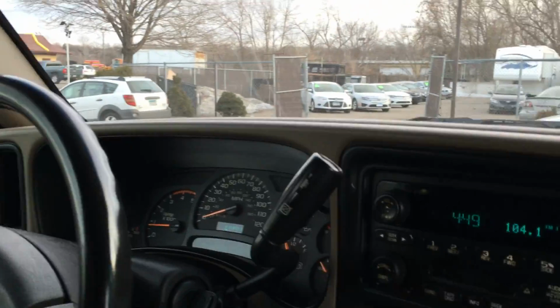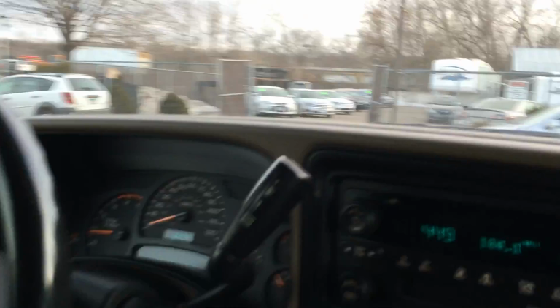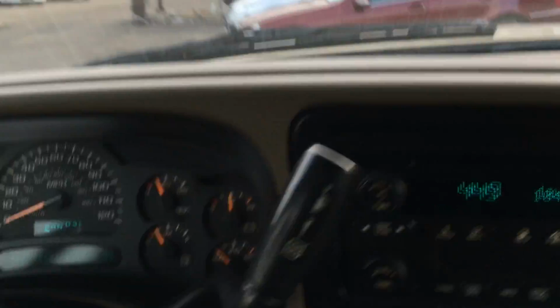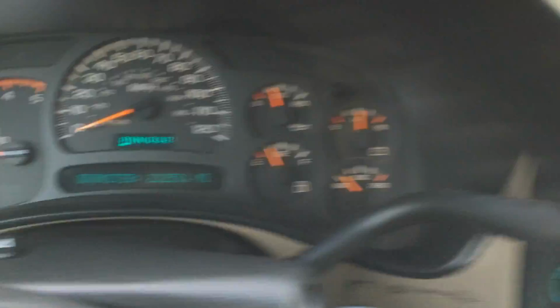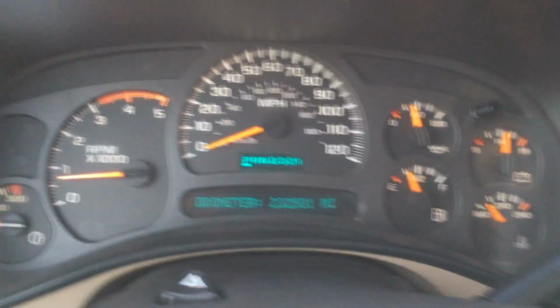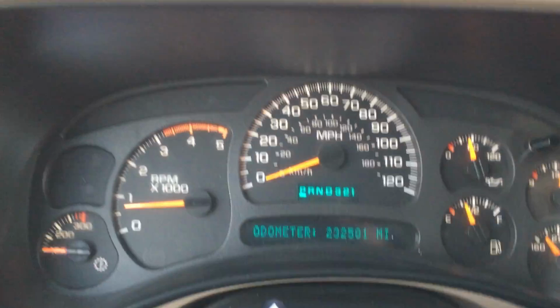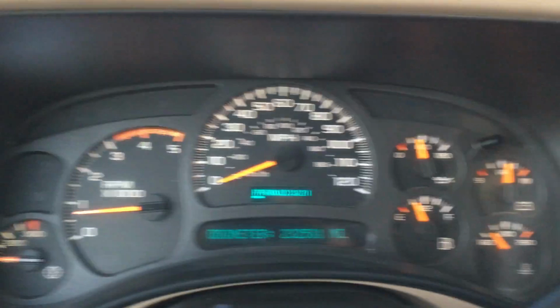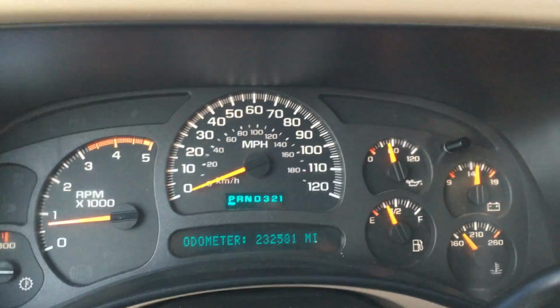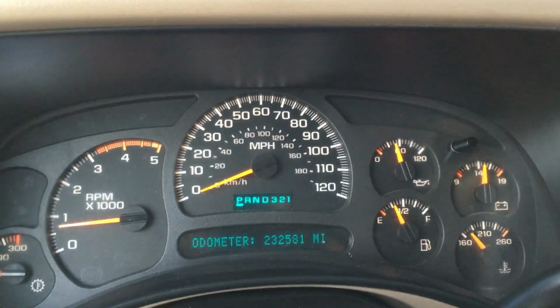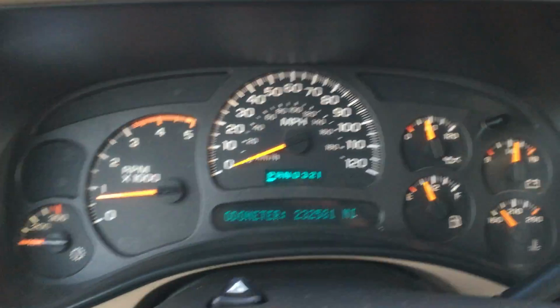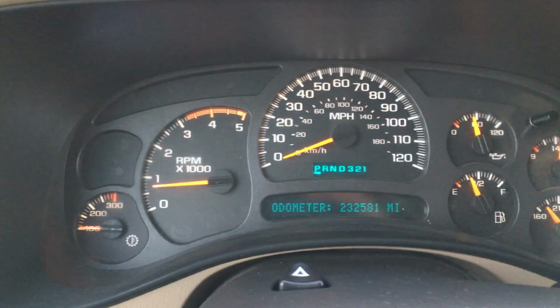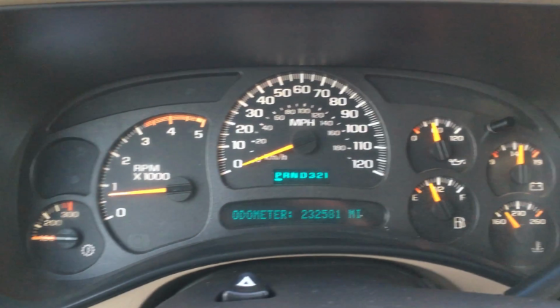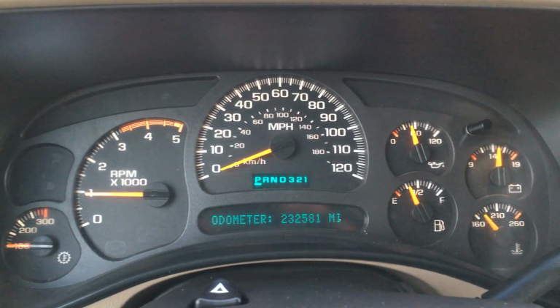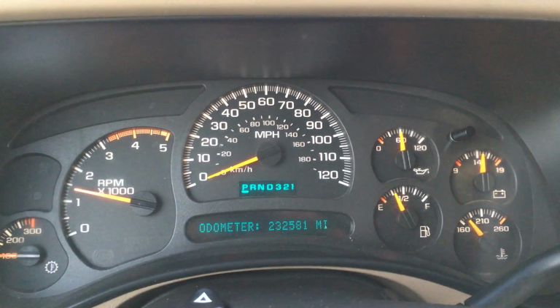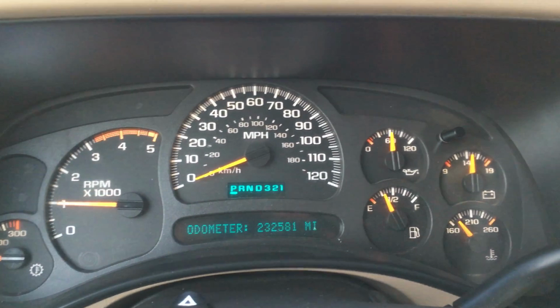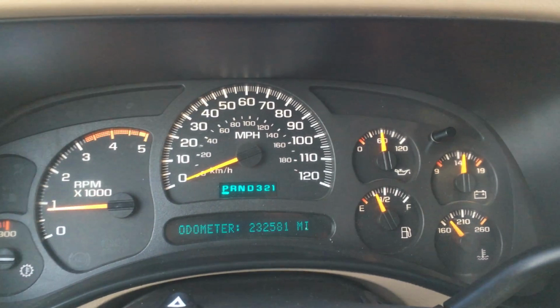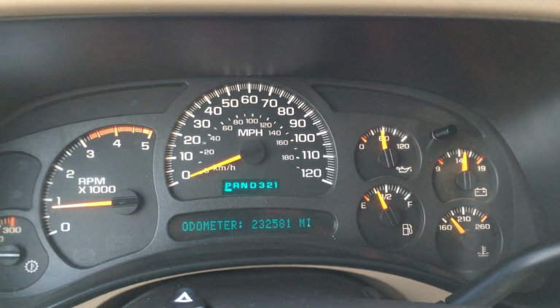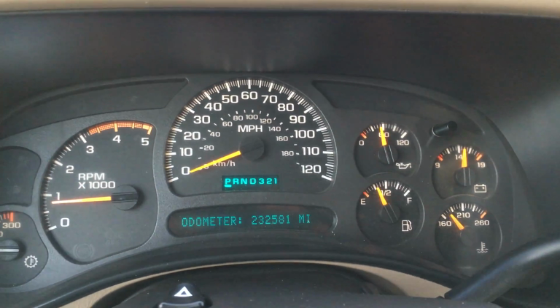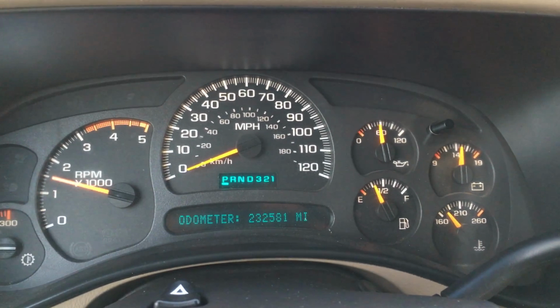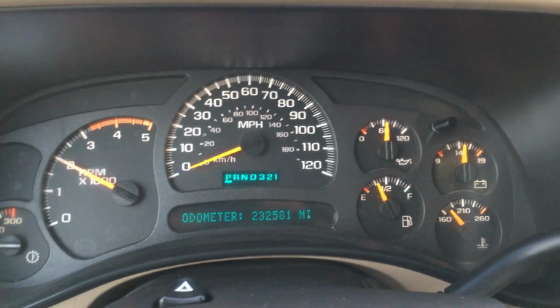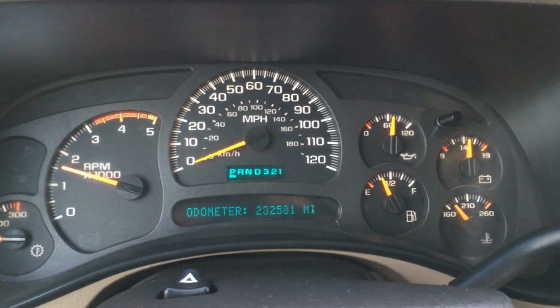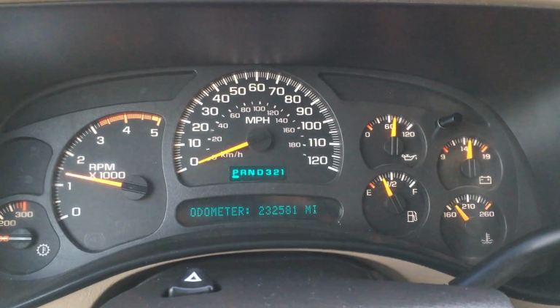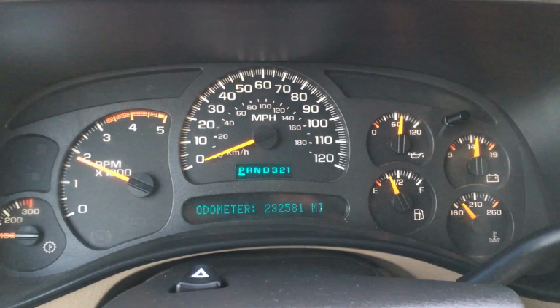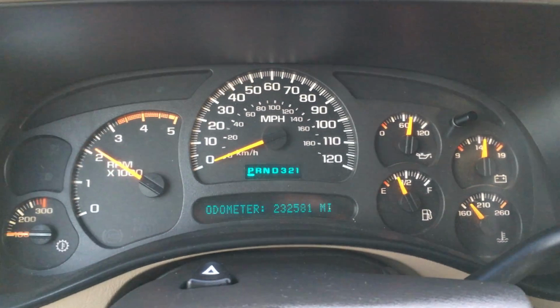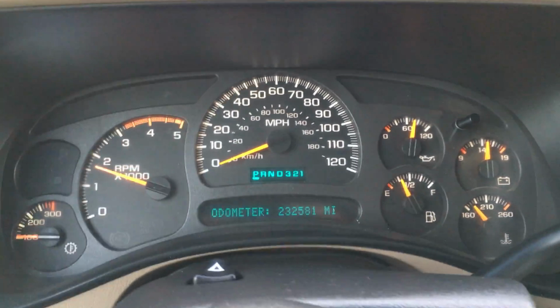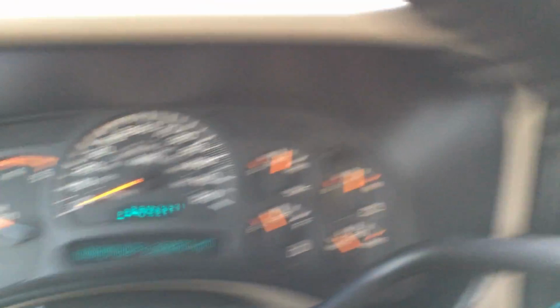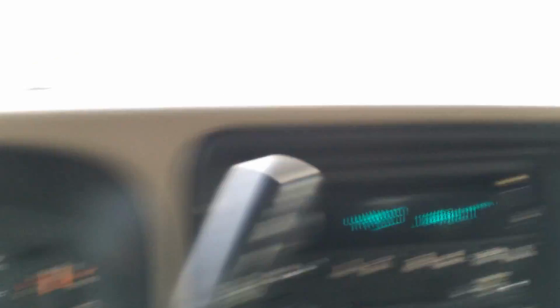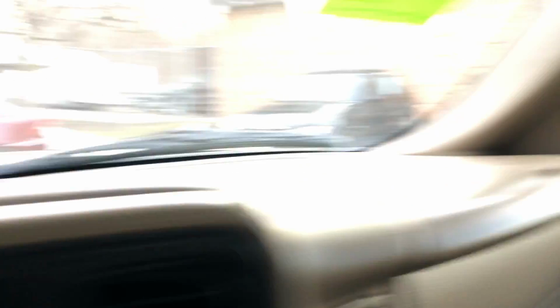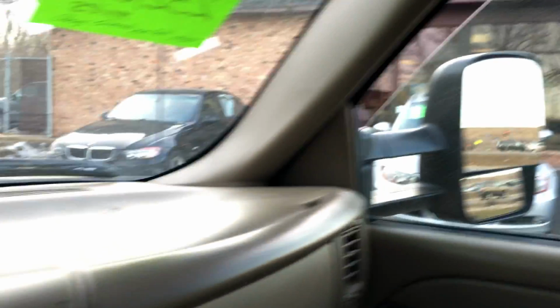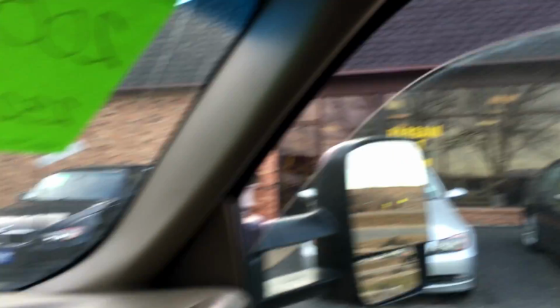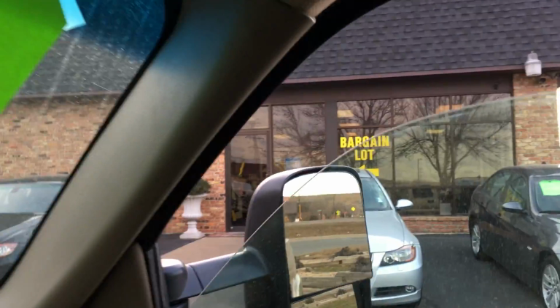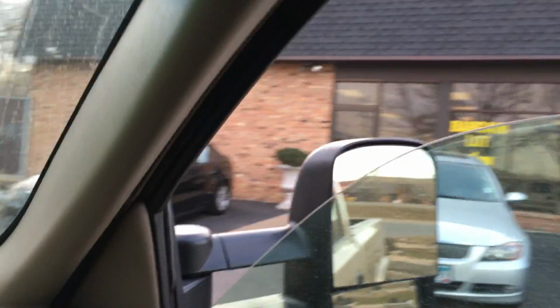Take a look at the instrument panel — no warning lights. 232,000 miles, but as you saw, this vehicle is clean. And mechanically it's solid — clean running diesel.